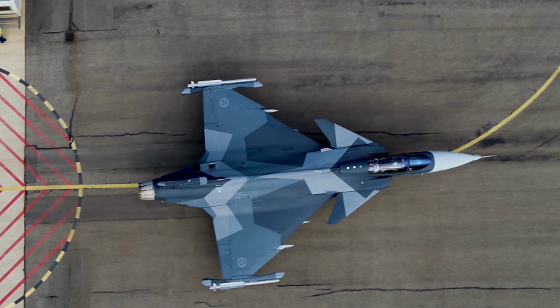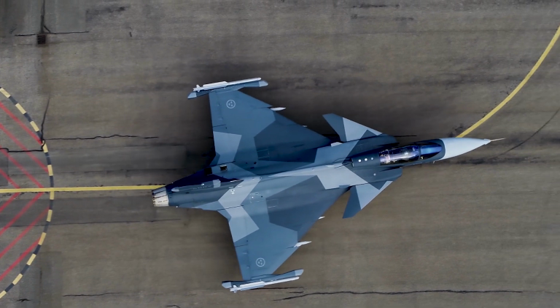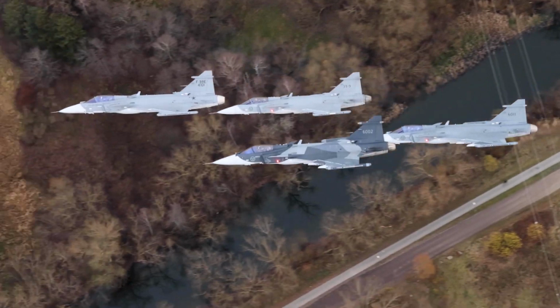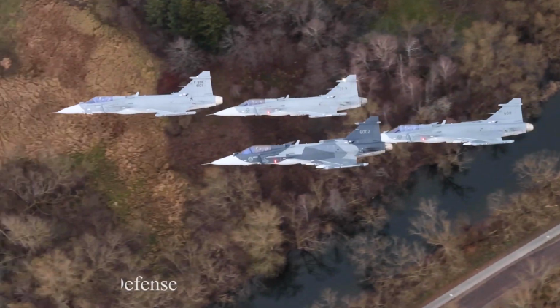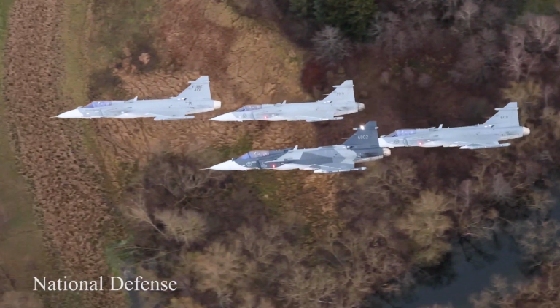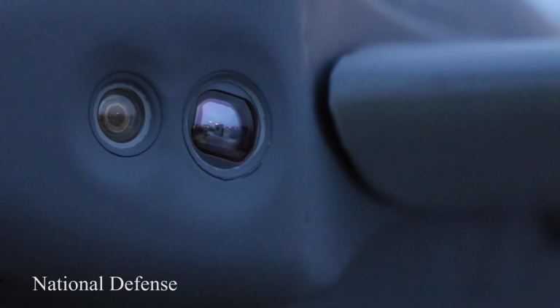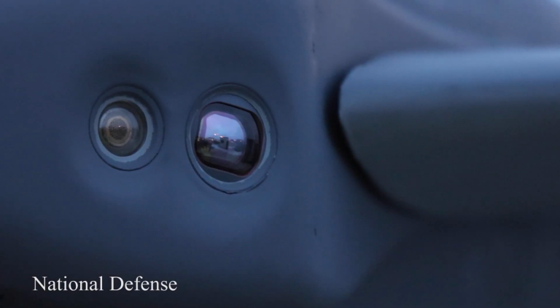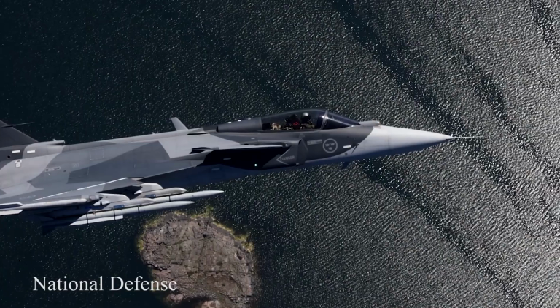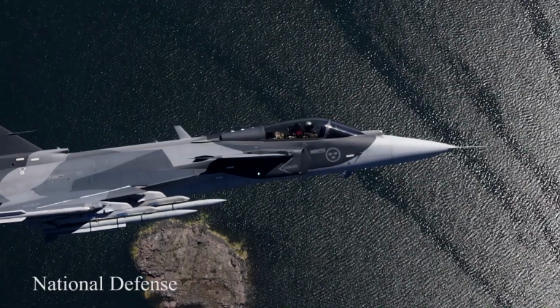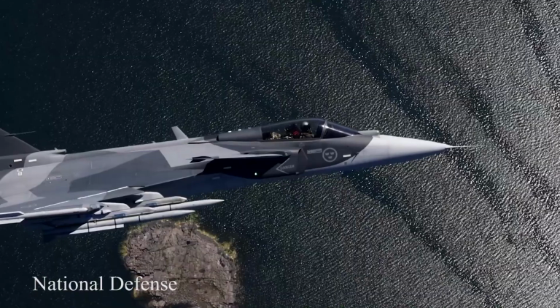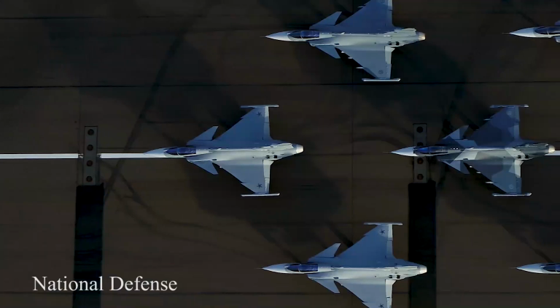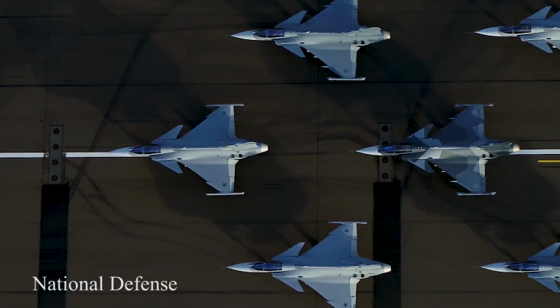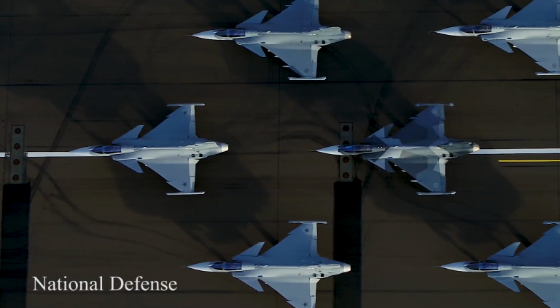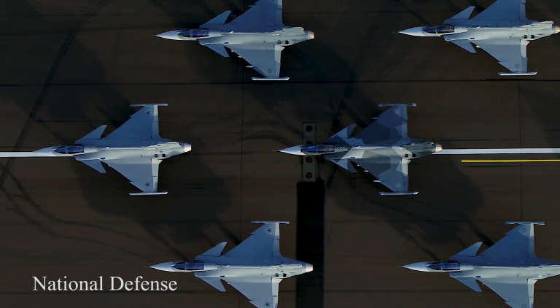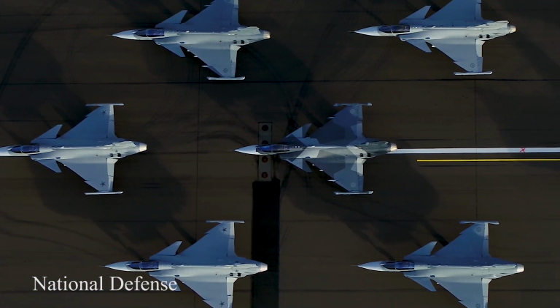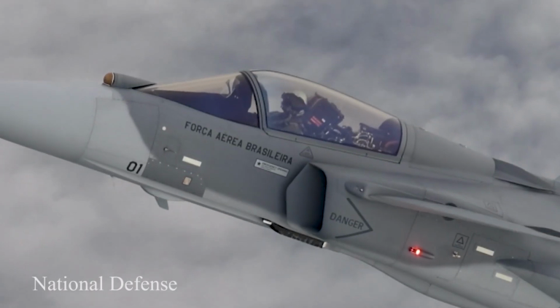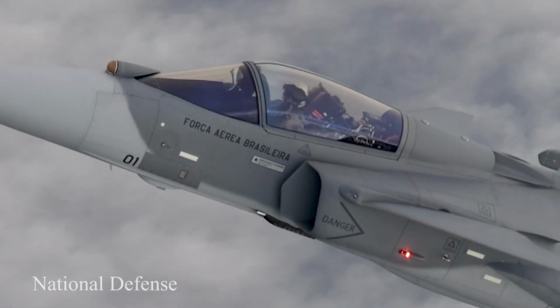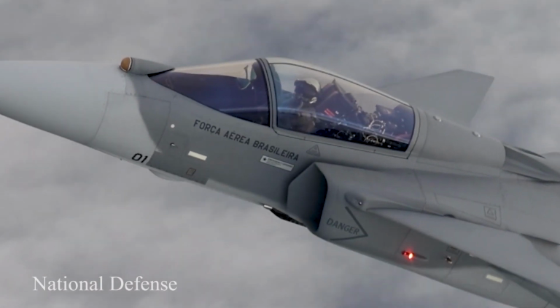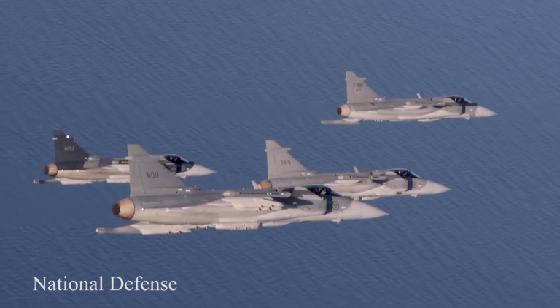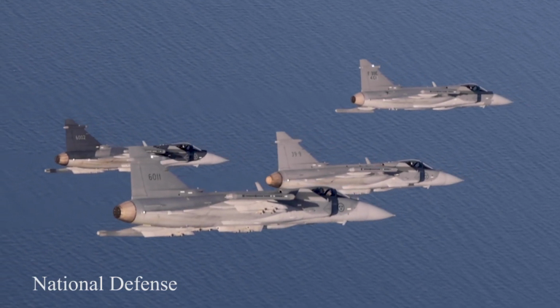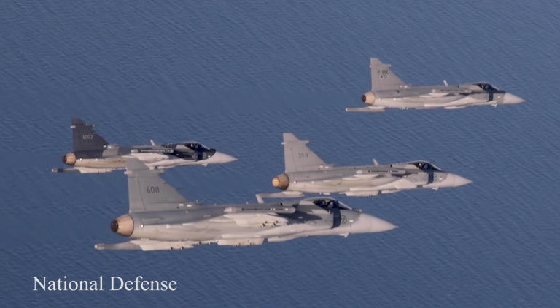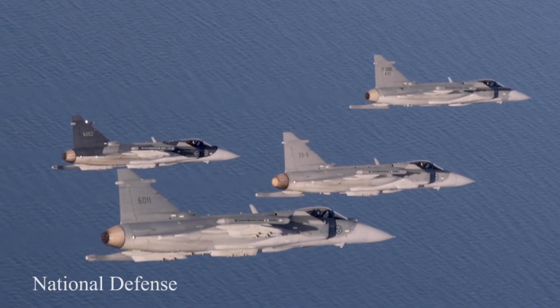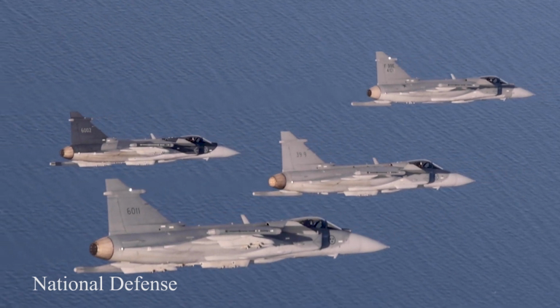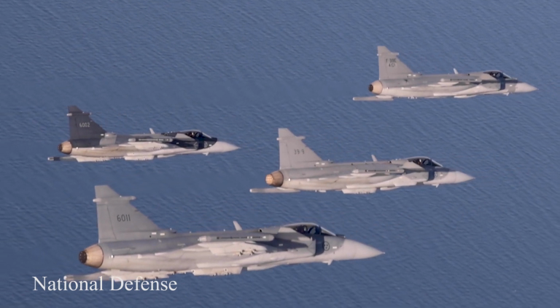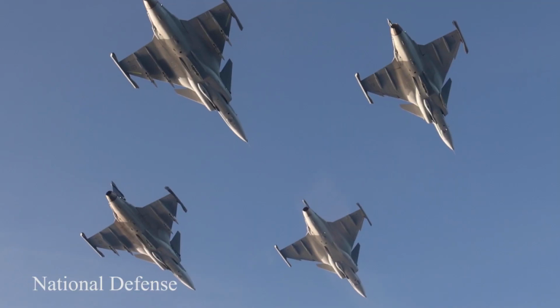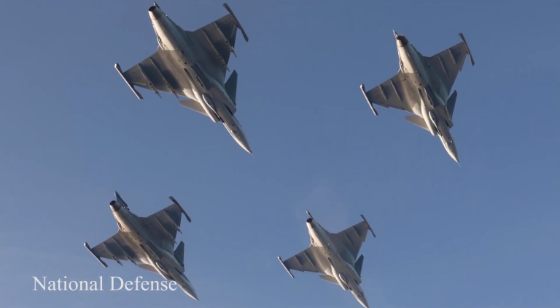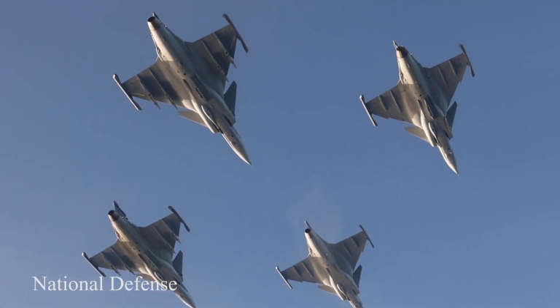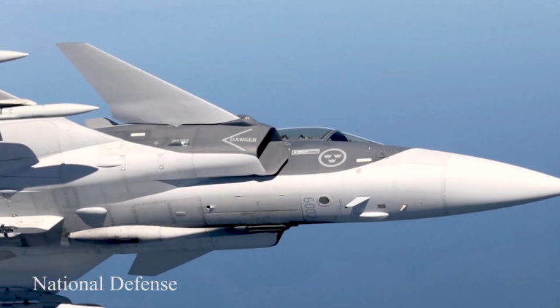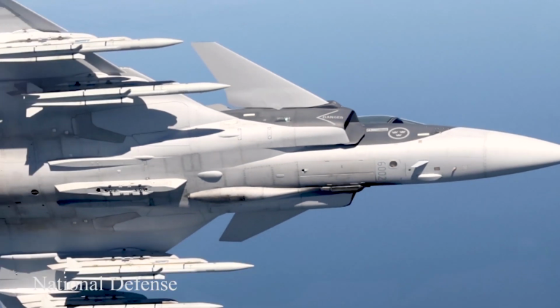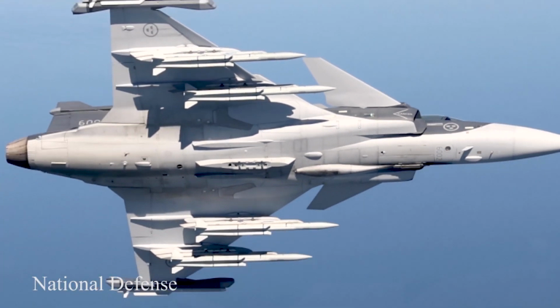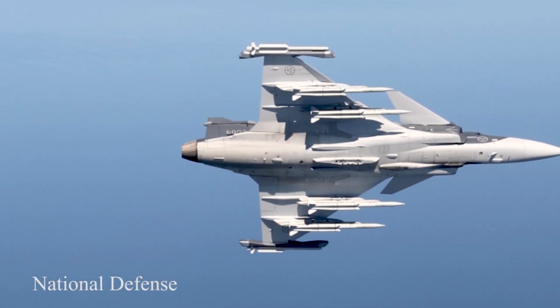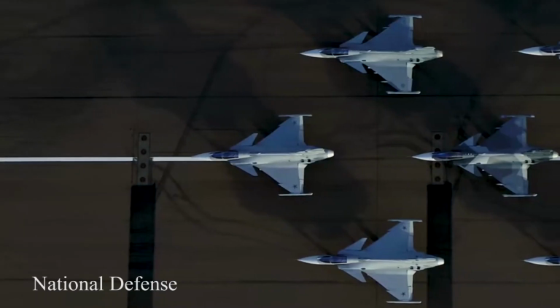Lethality. The Gripen E-Series is a new combat aircraft system, developed to counter and defeat advanced threats in the future. The E-Series is aimed at customers with a more real threat or wider area to secure.